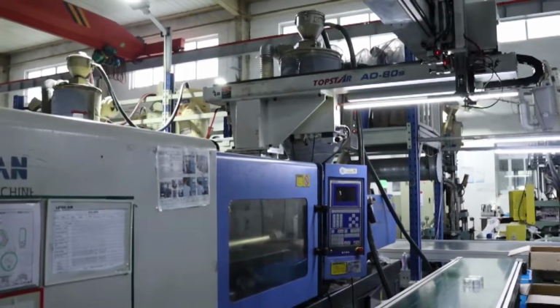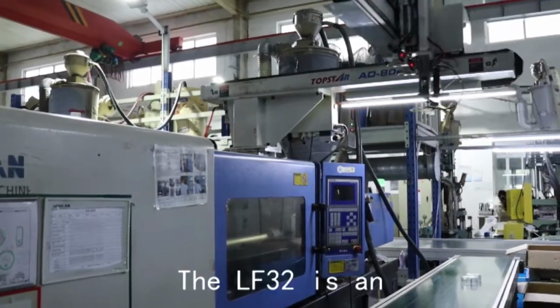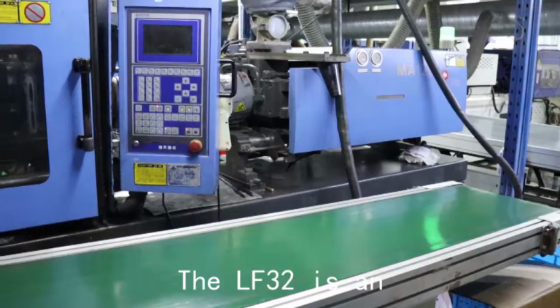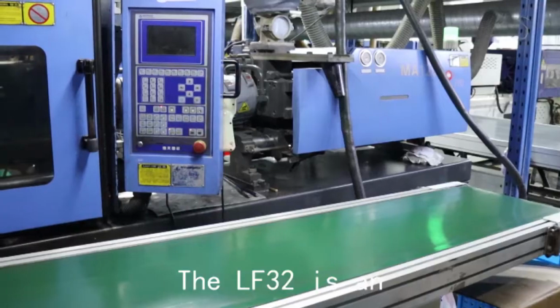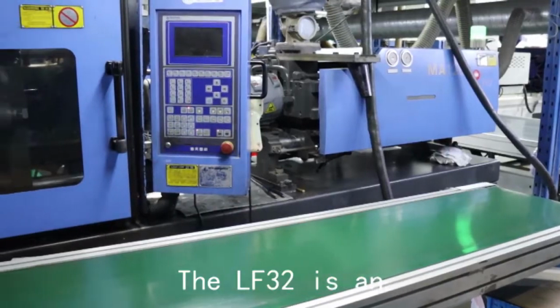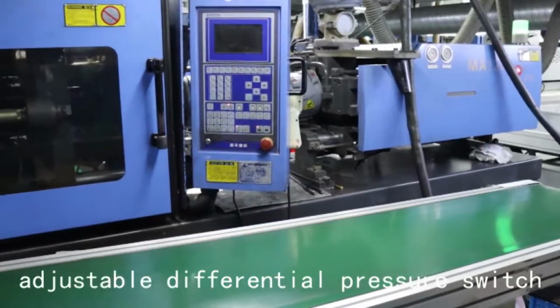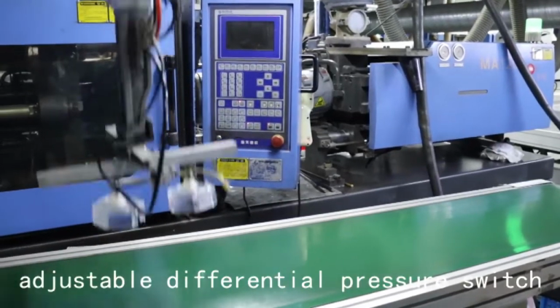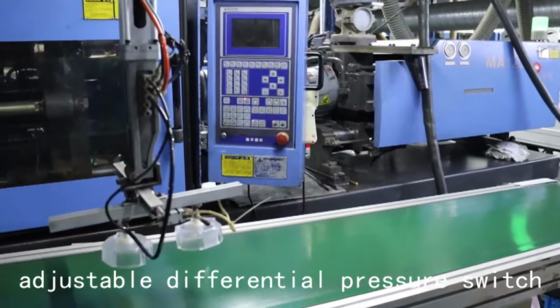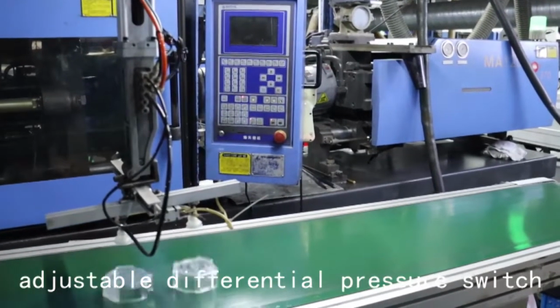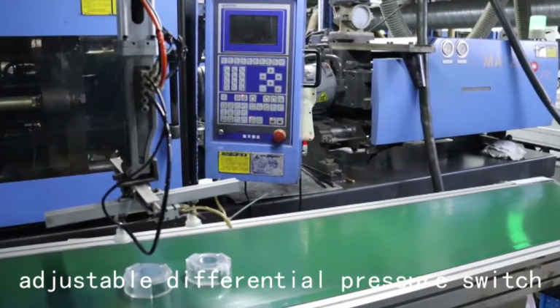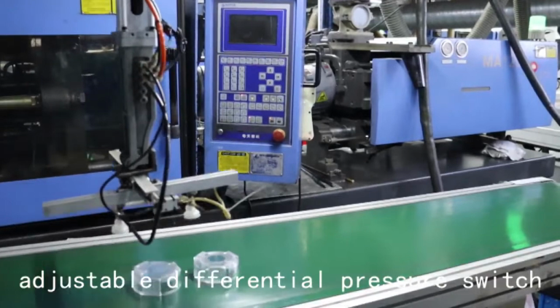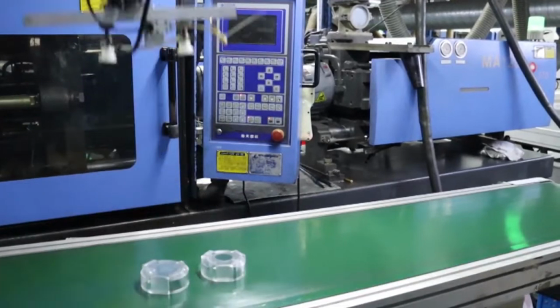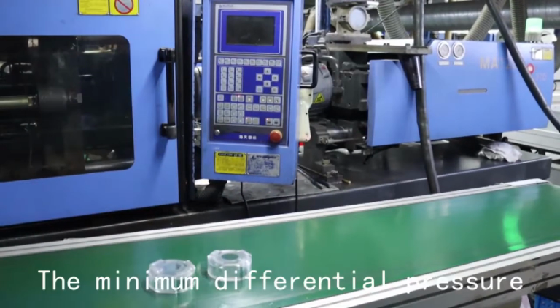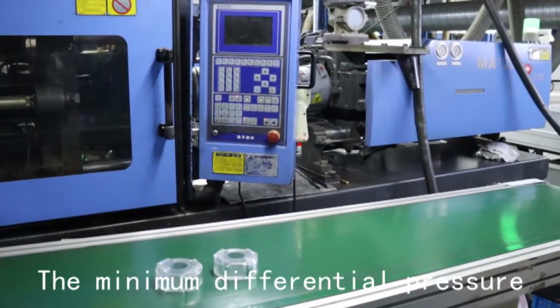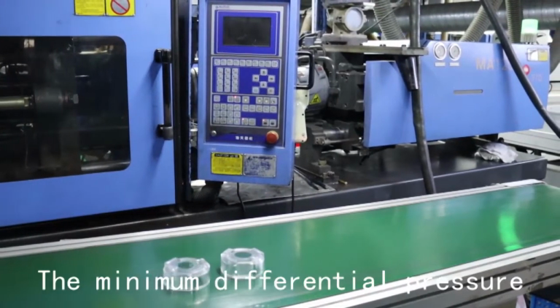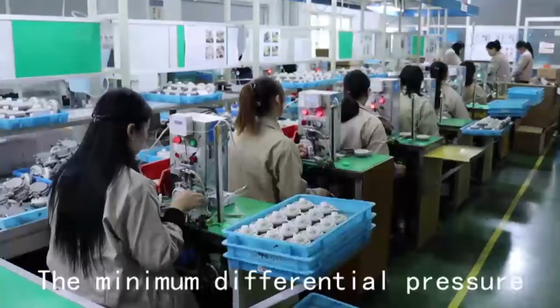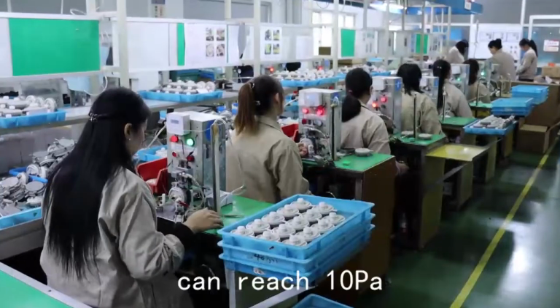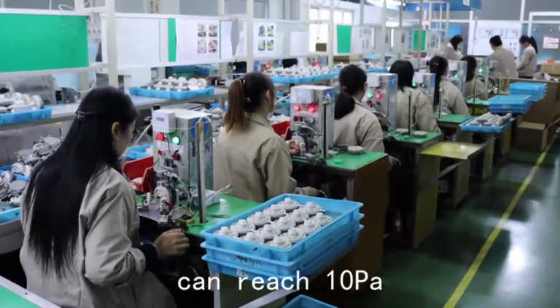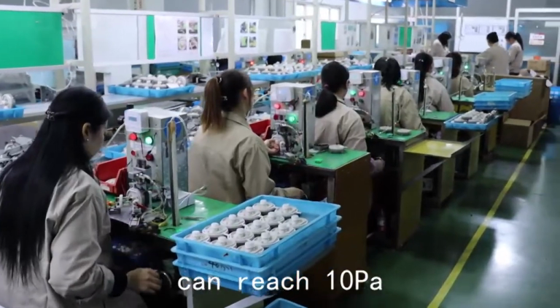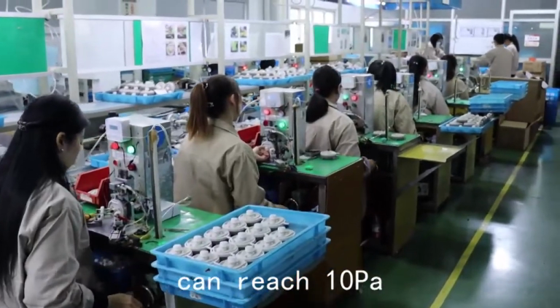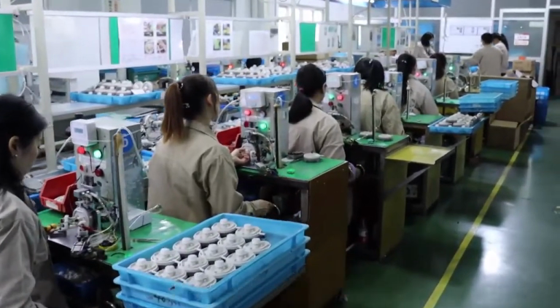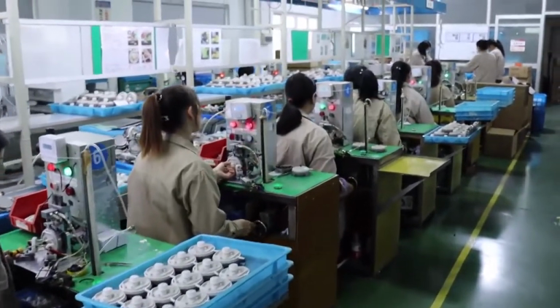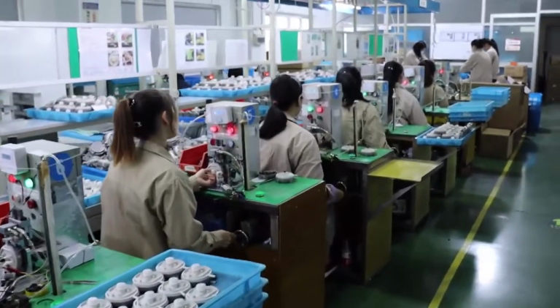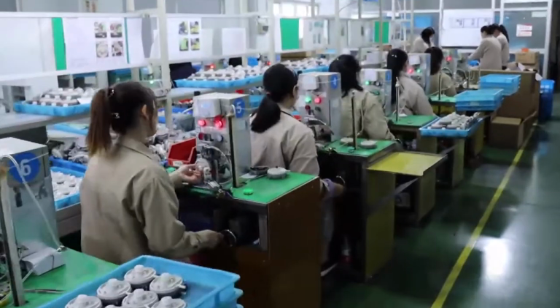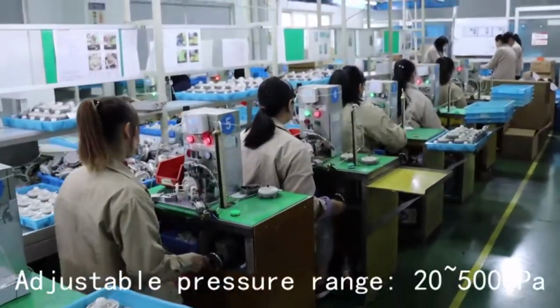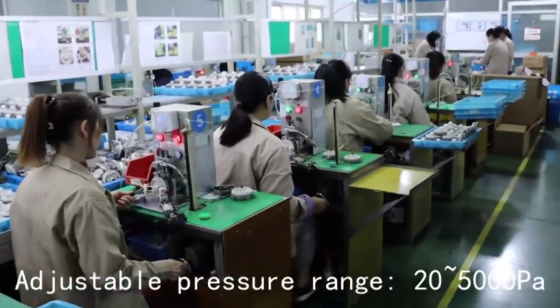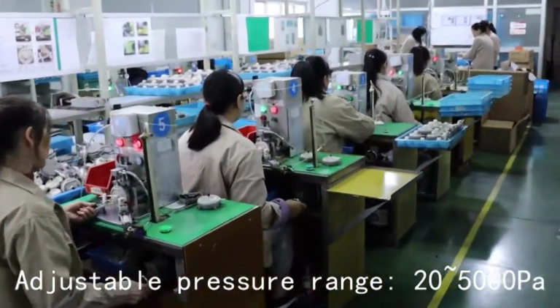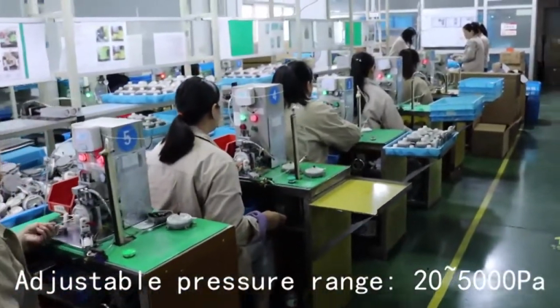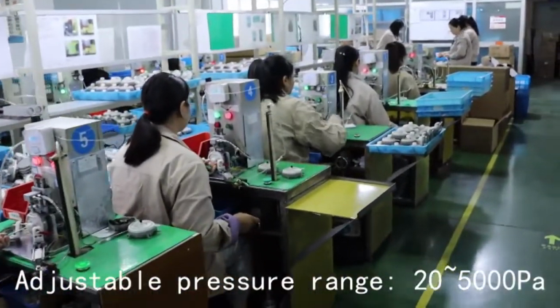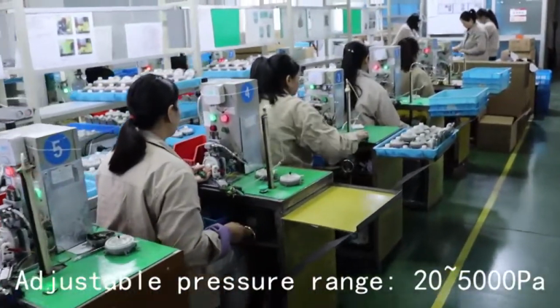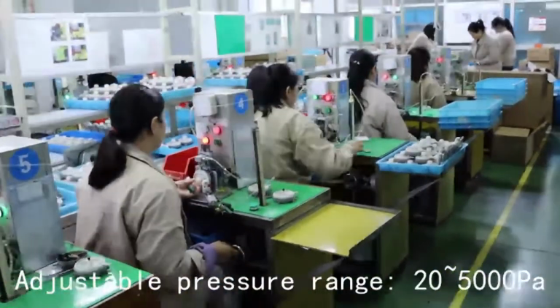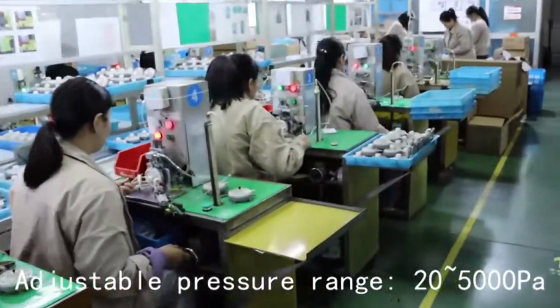The LF32 adjustable differential pressure switch has a minimum differential pressure of 10 Pa, with an adjustable pressure range of 20 to 5000 Pa.